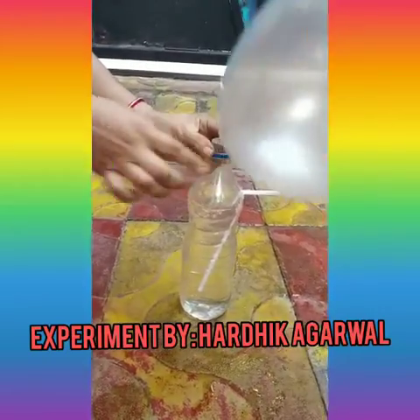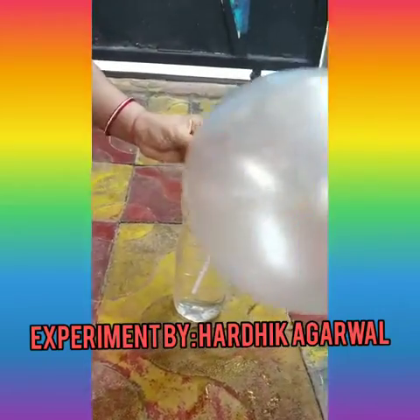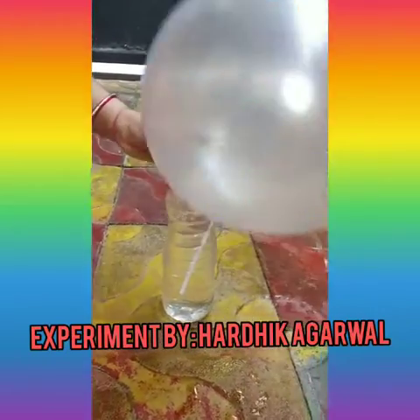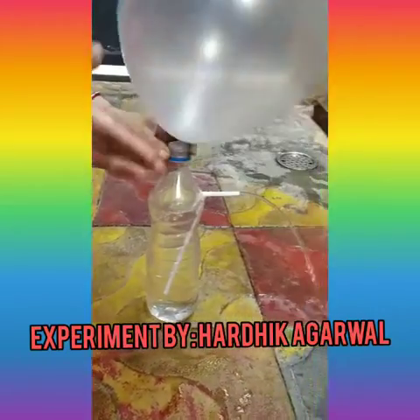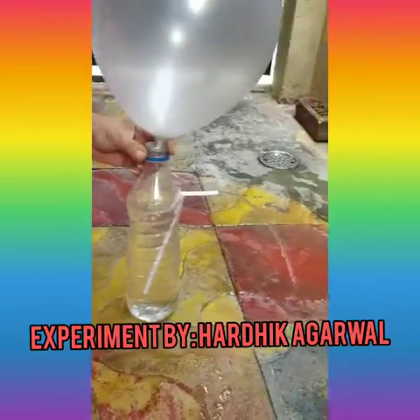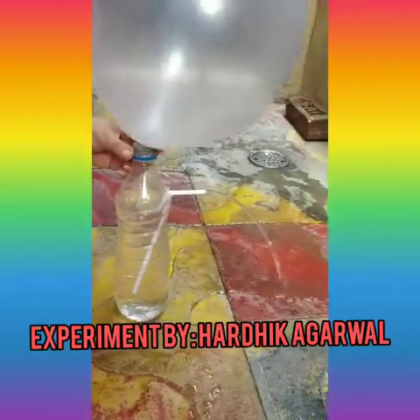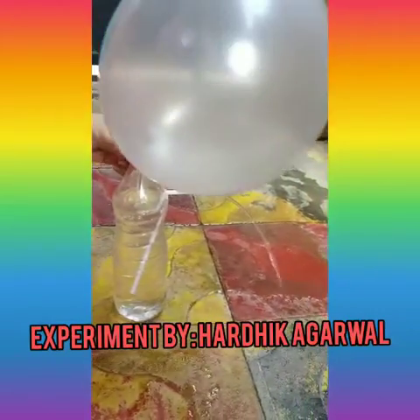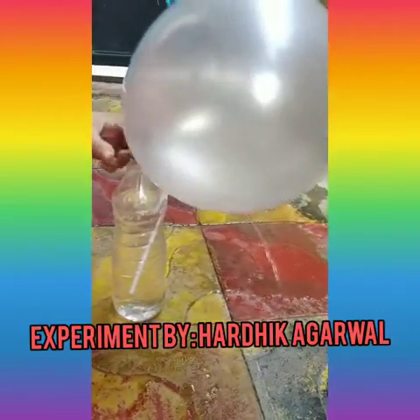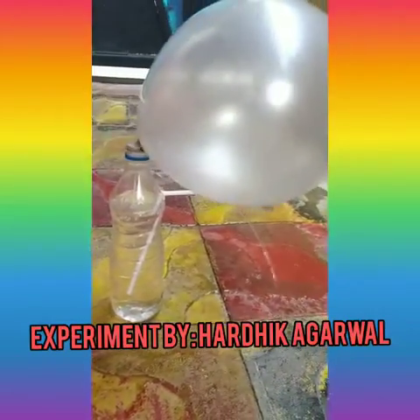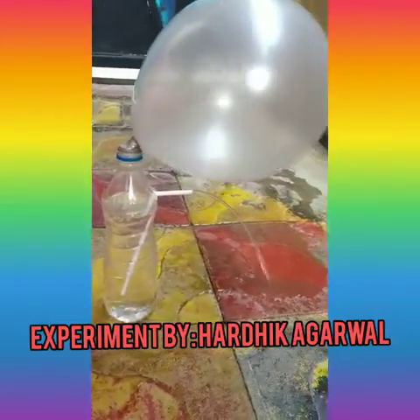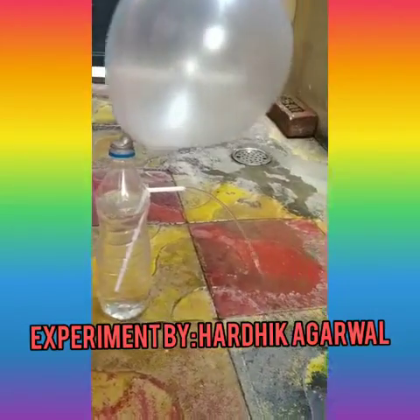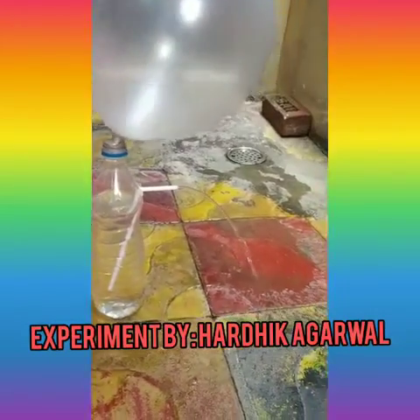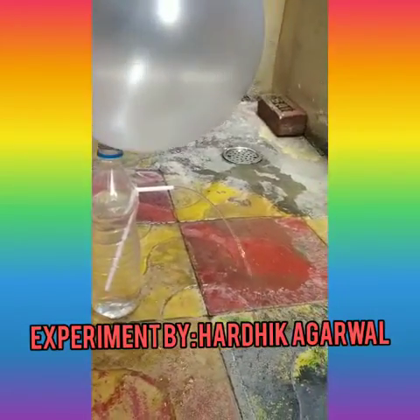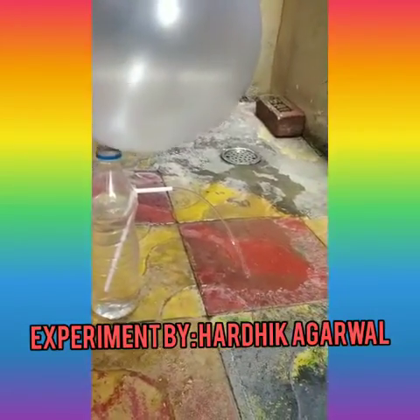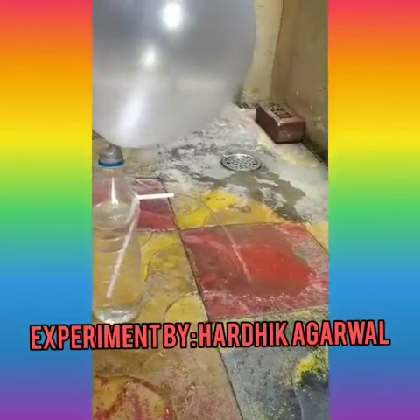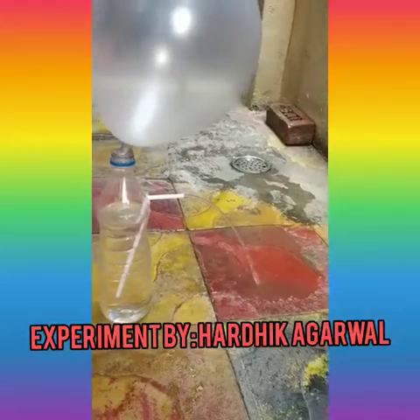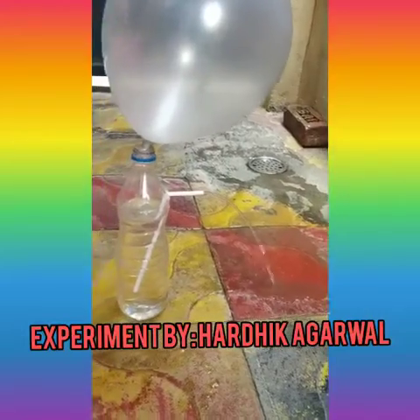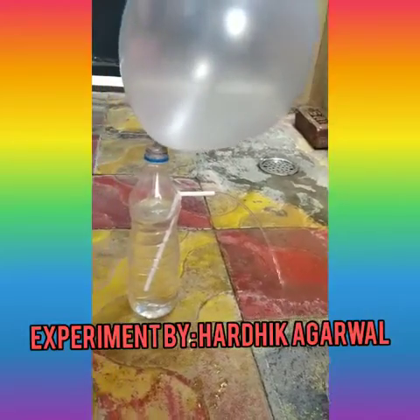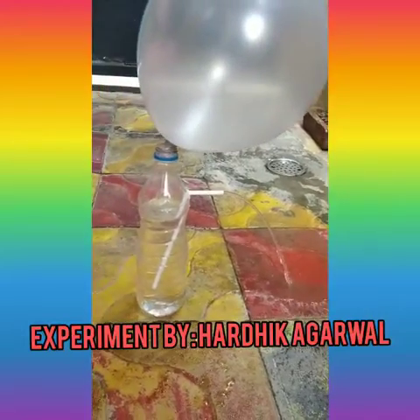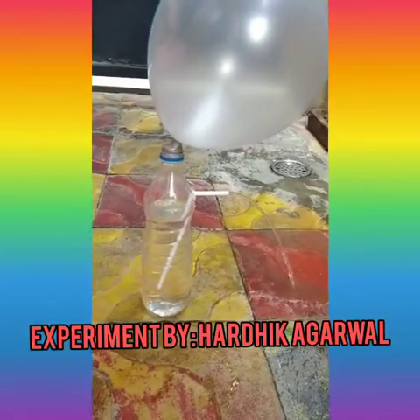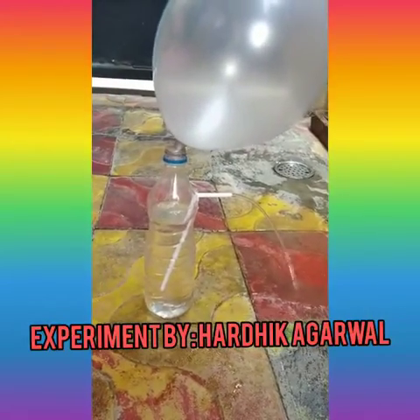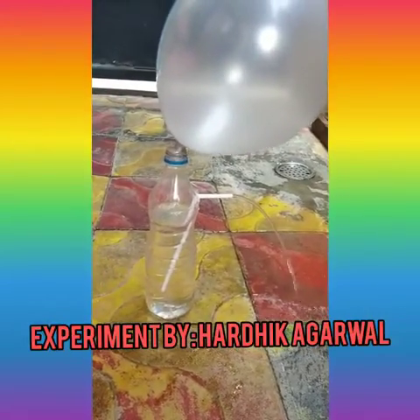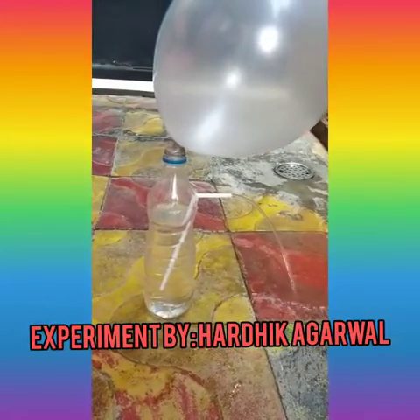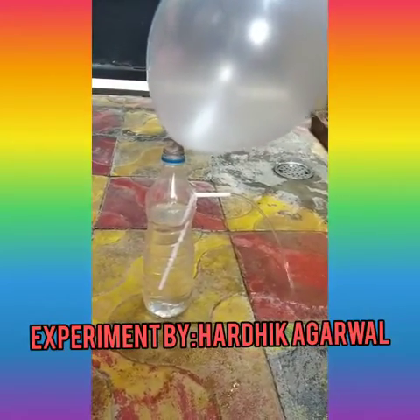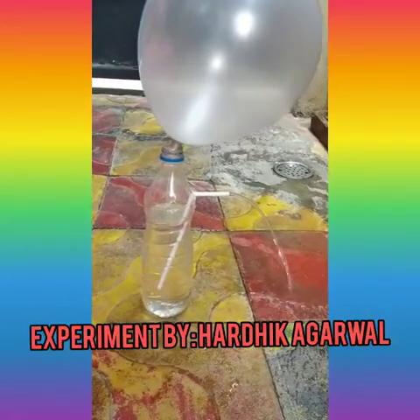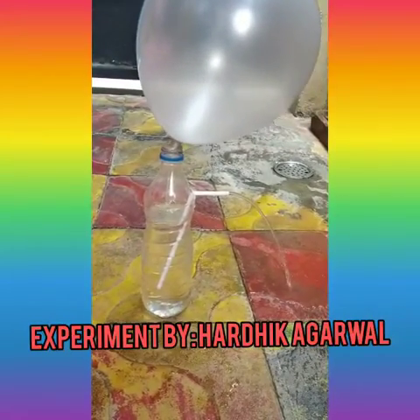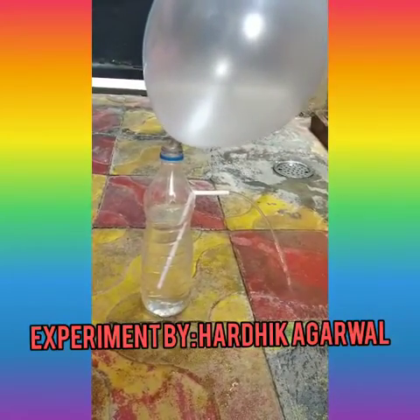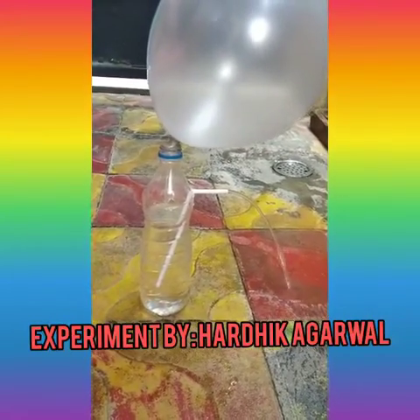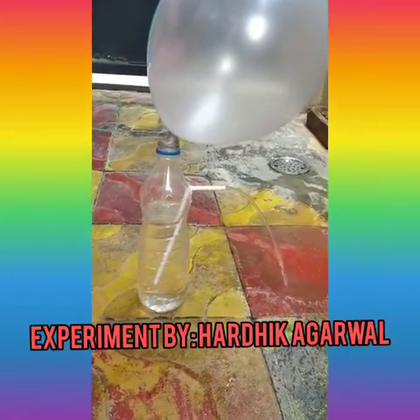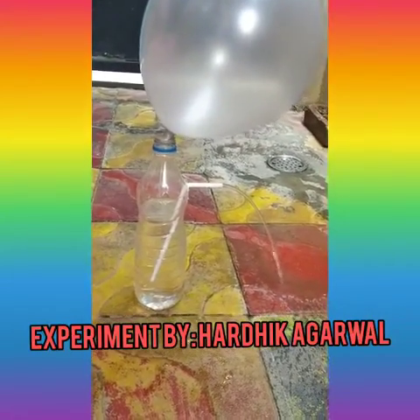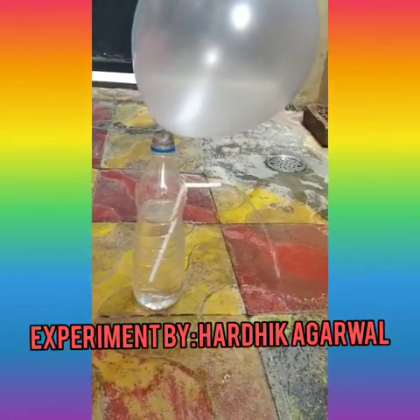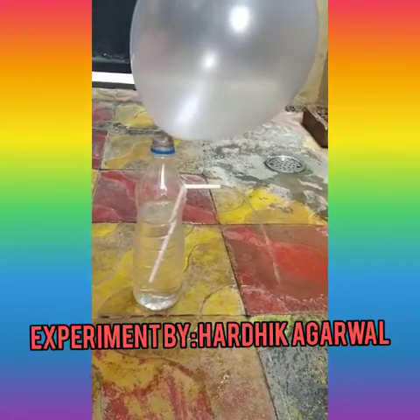When you release the air from the balloon, it creates pressure in the bottle and thus pushes out the water, creating a wonderful fountain.